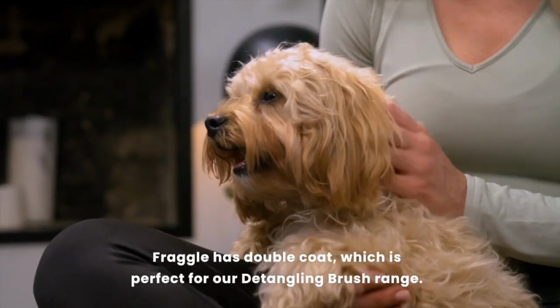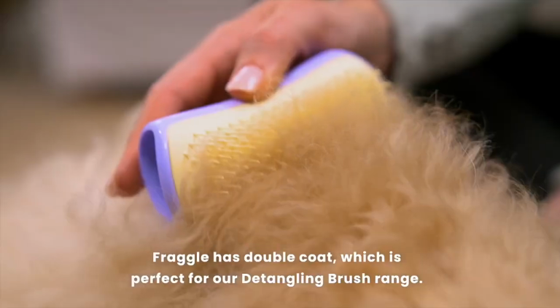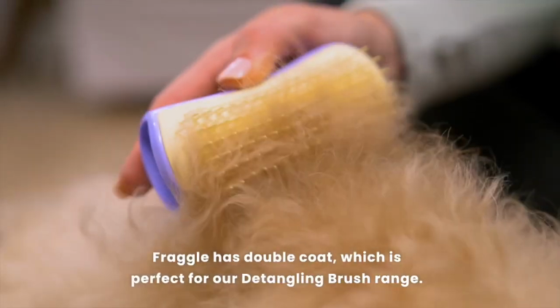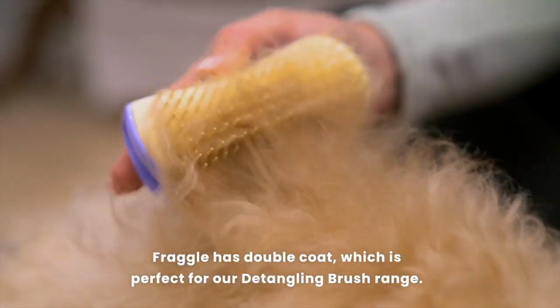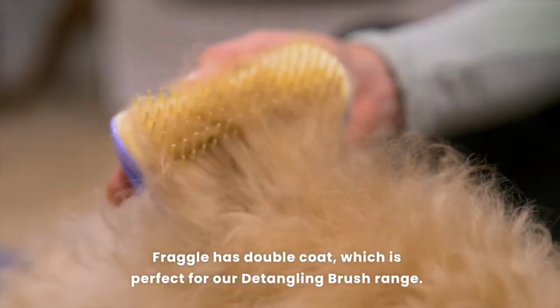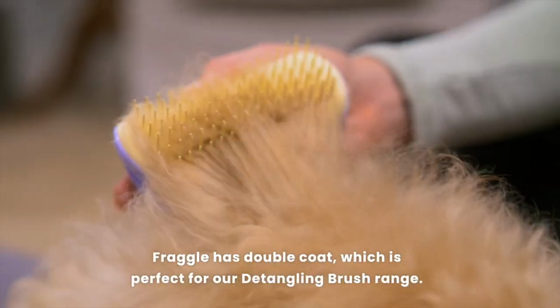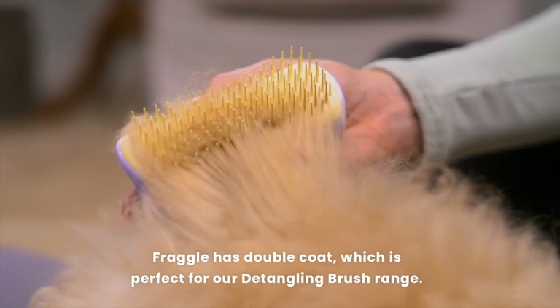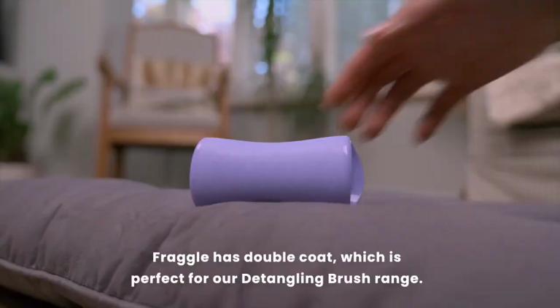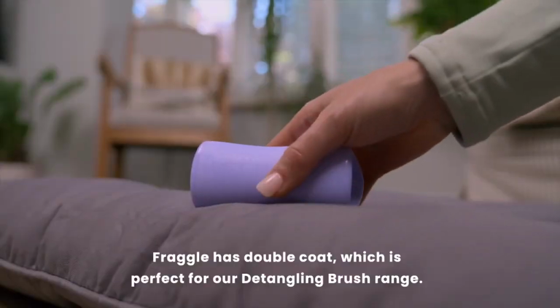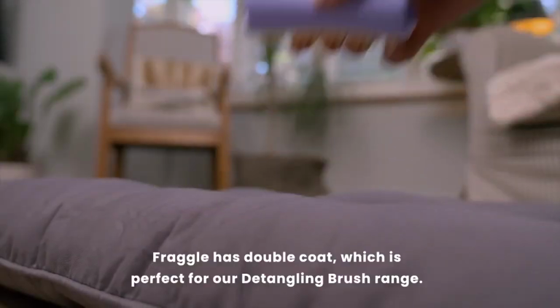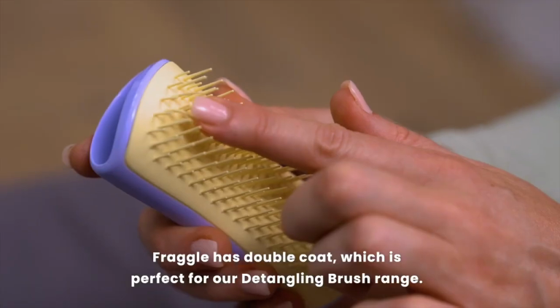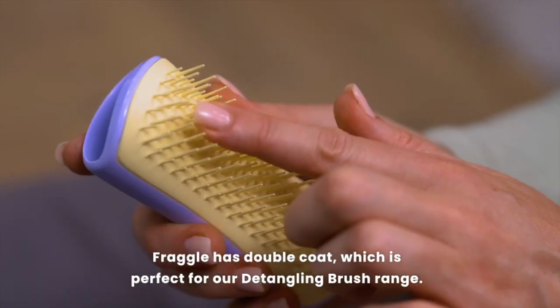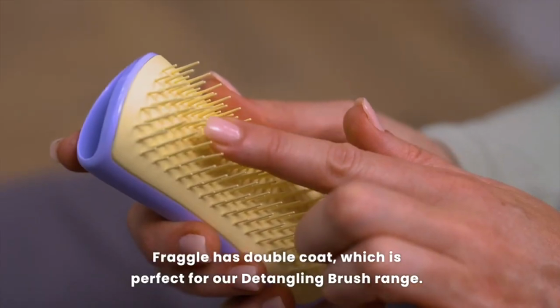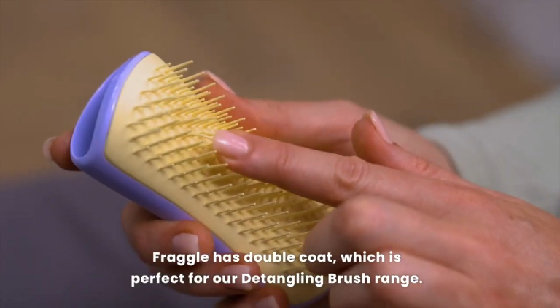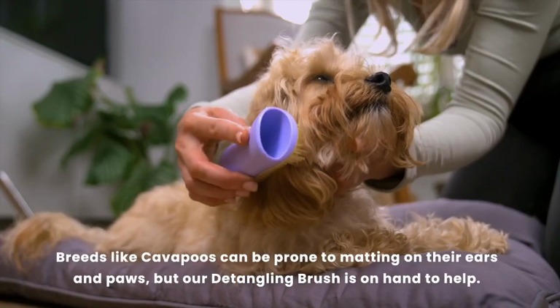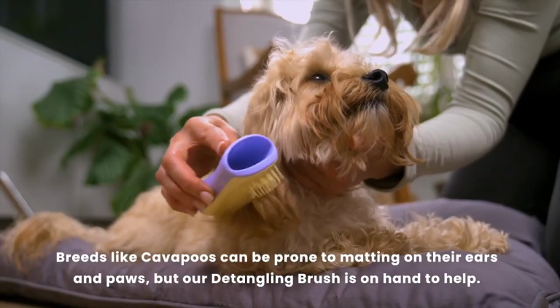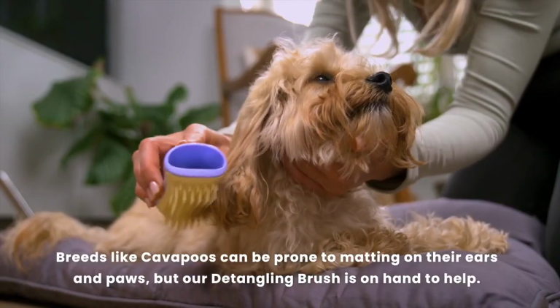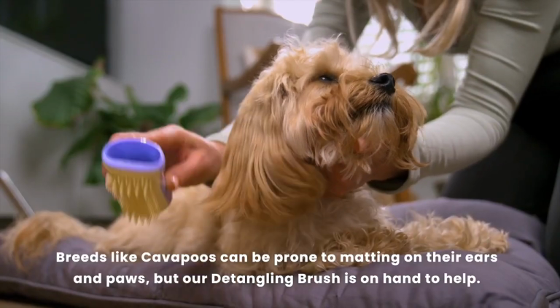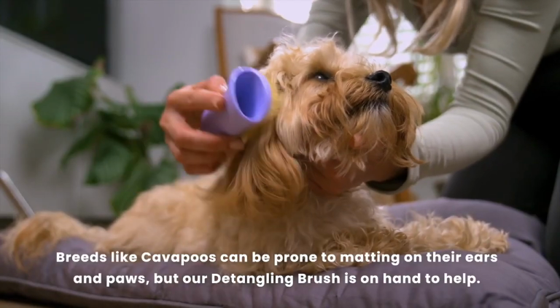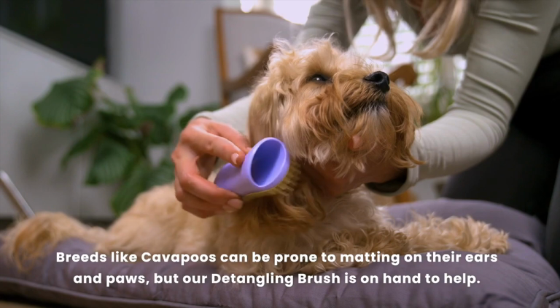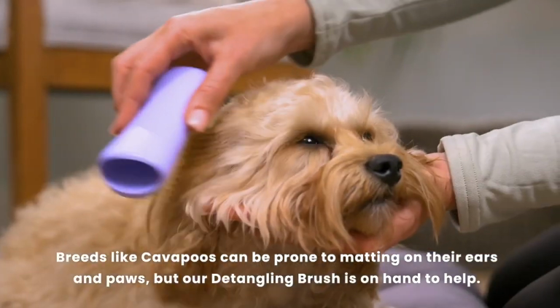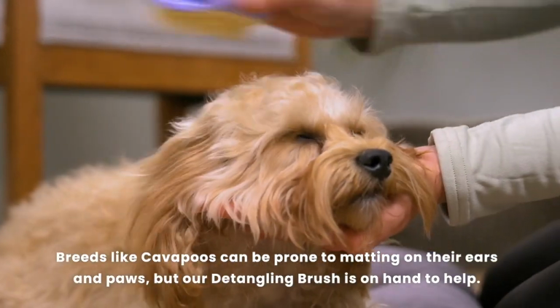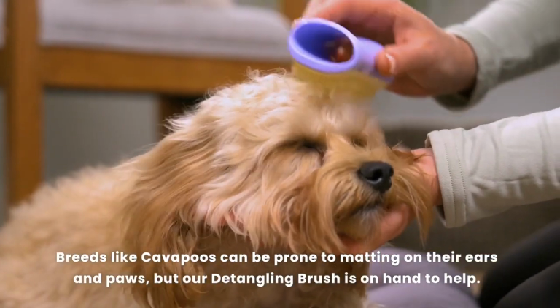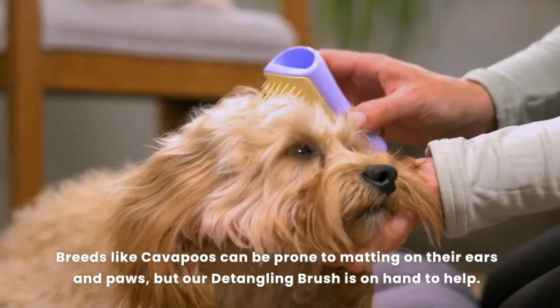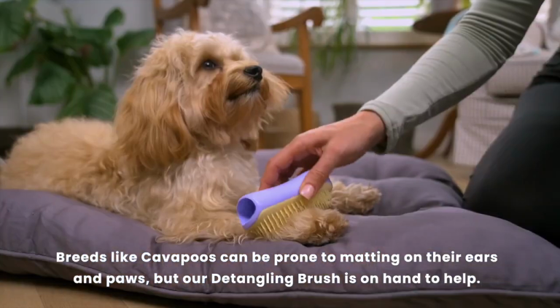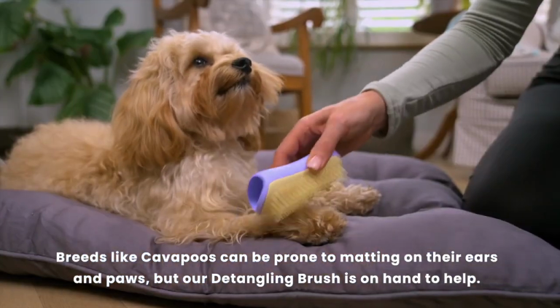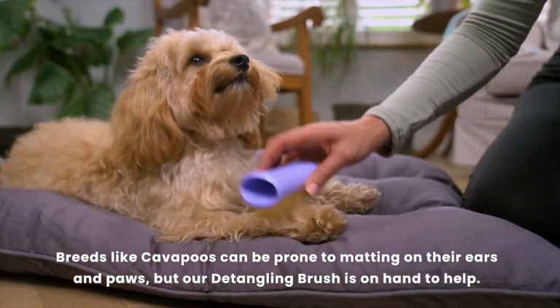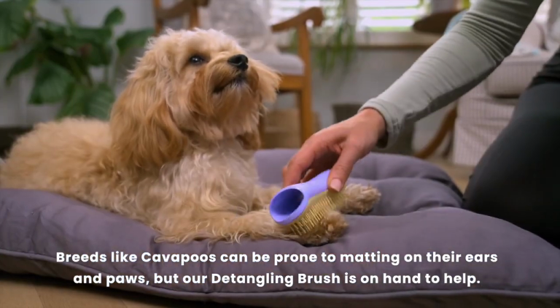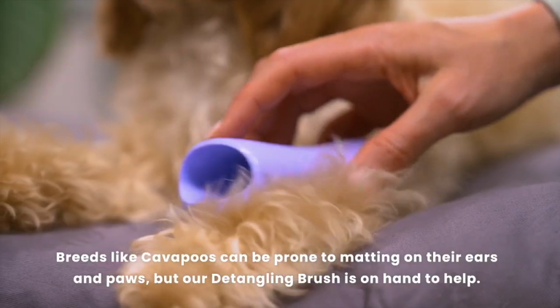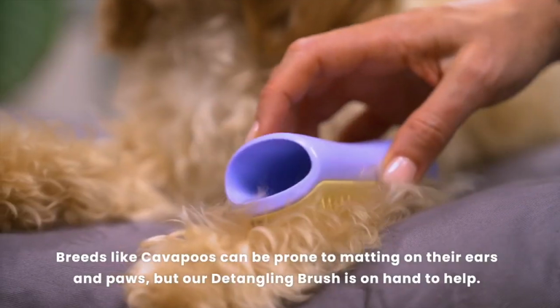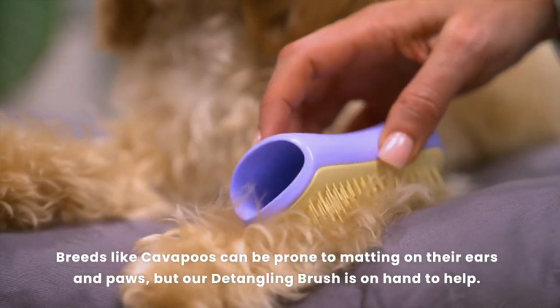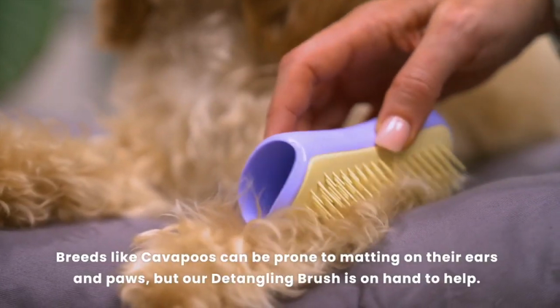Fraggle has a double coat which is perfect for our detangling brush range. Breeds like Cavapoos can be prone to matting on their ears and paws, but our detangling brush is on hand to help.